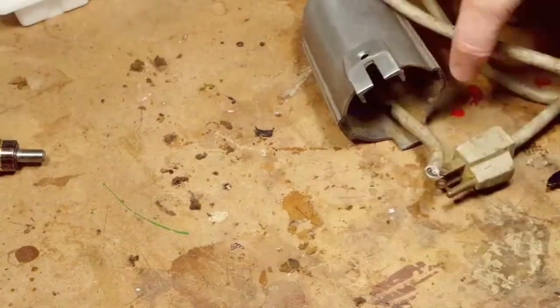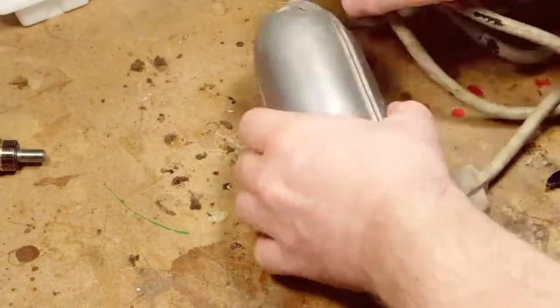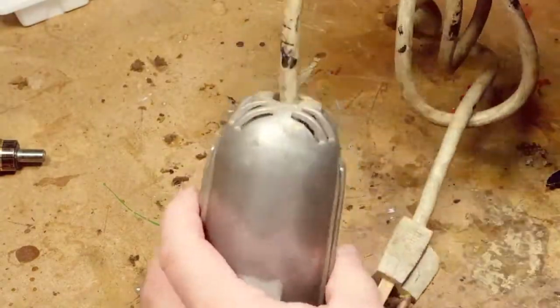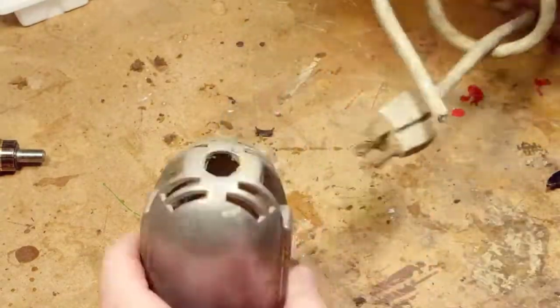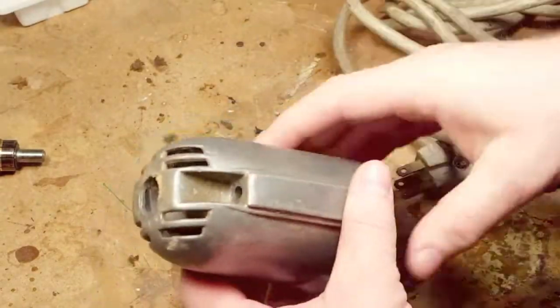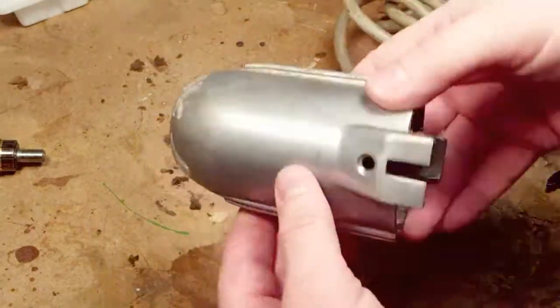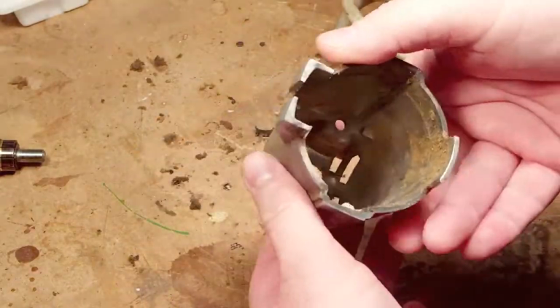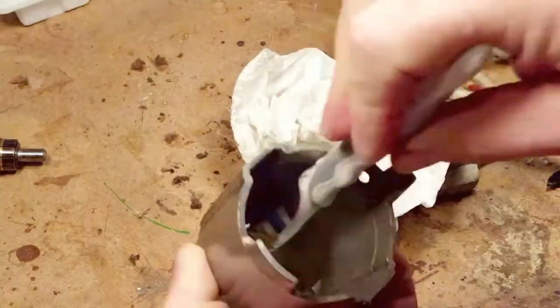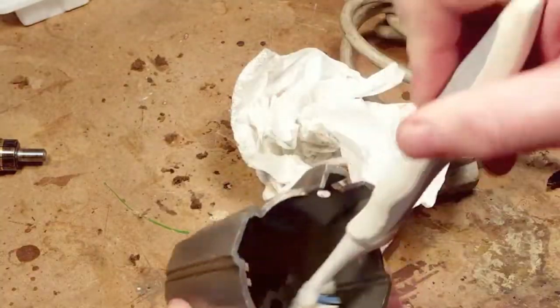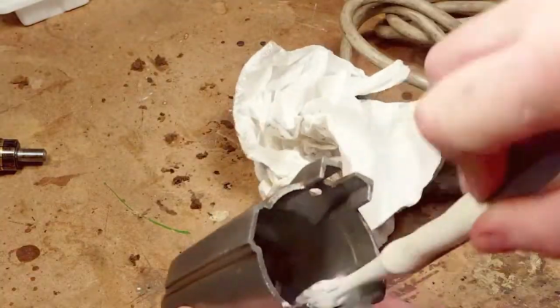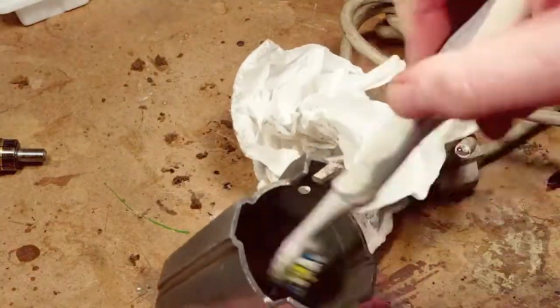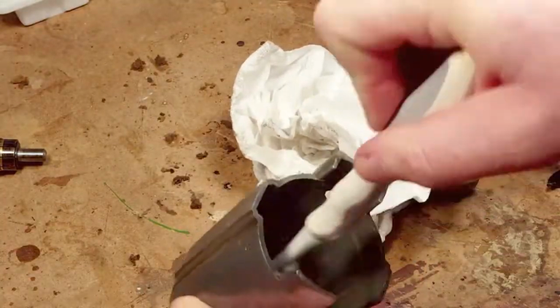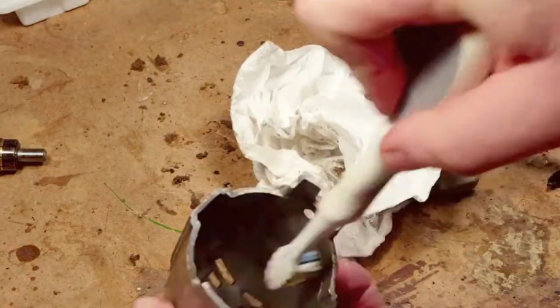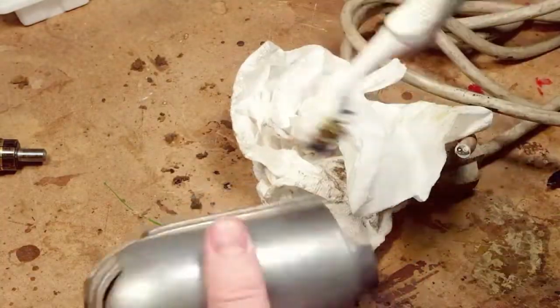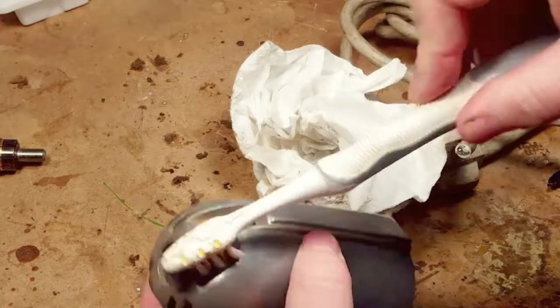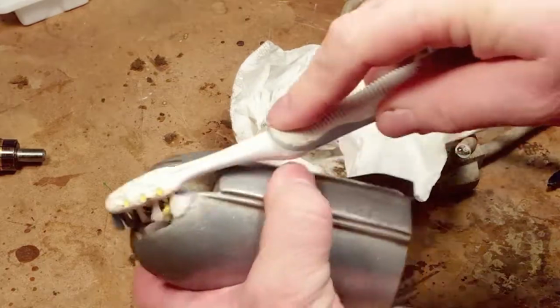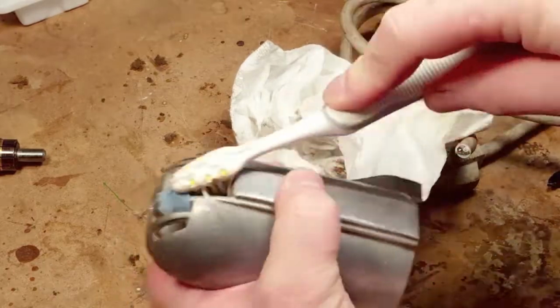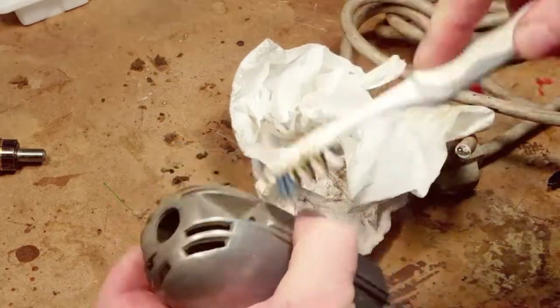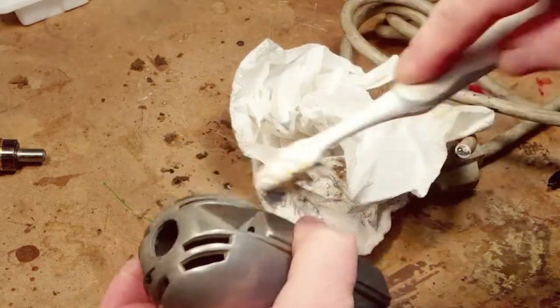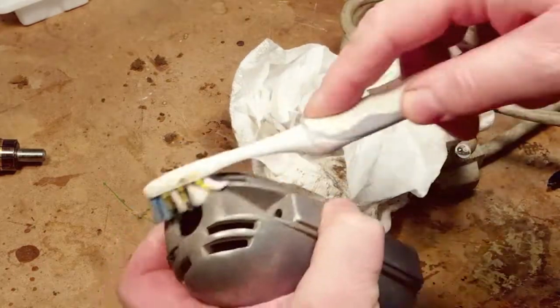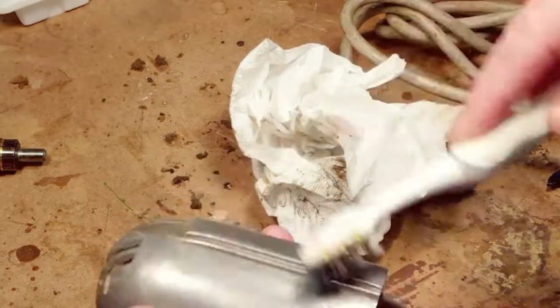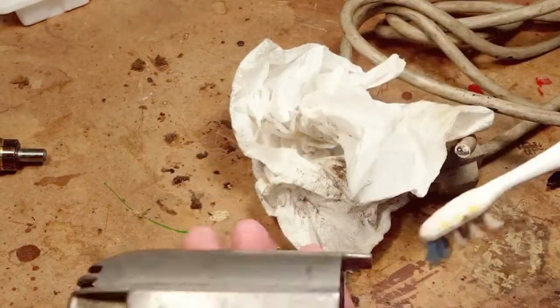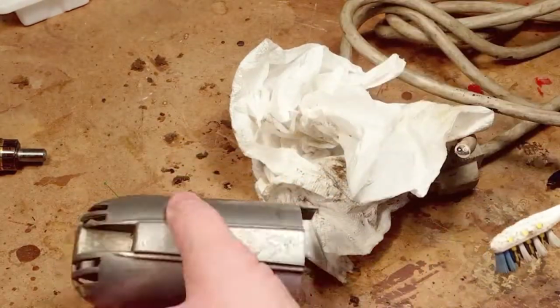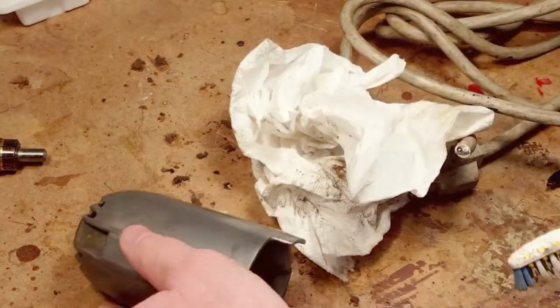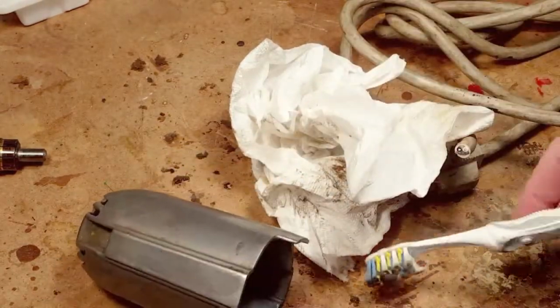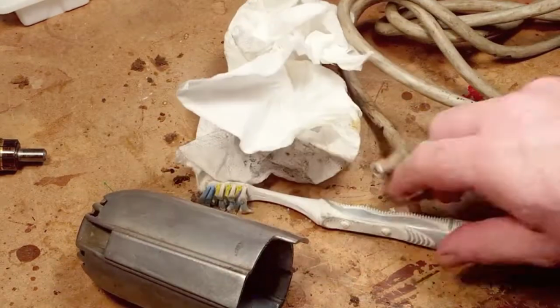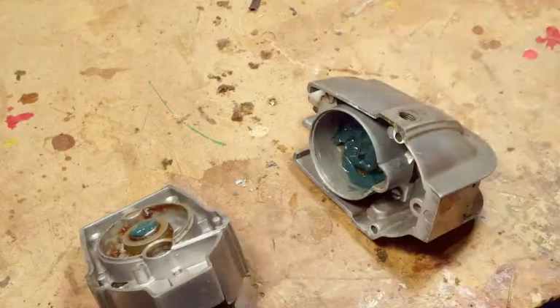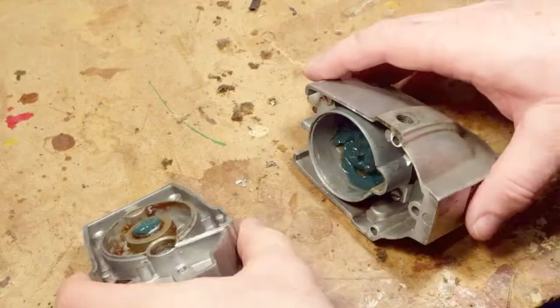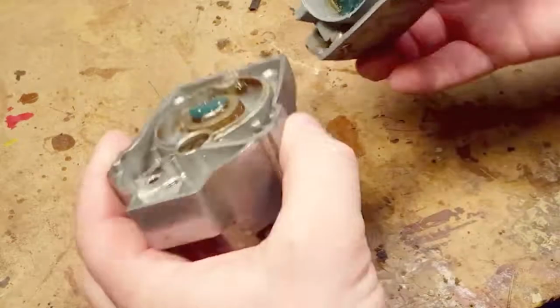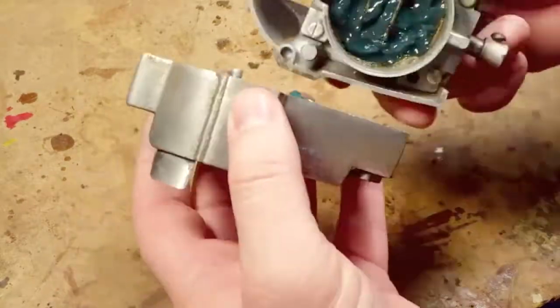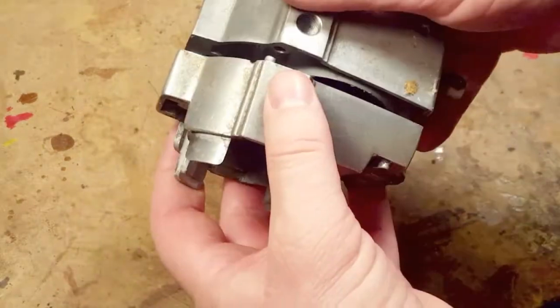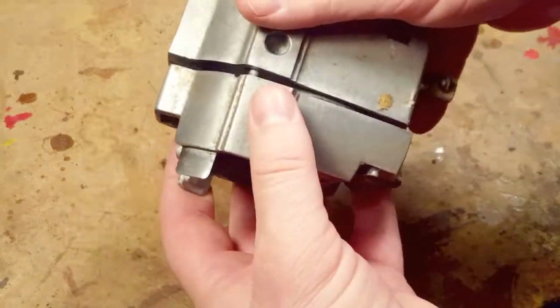I've cut the wire — I'm not going to try and rescue that. I have another cable I'm going to replace it with. It's a used cable but it's in really good shape, so it's still going to be a vintage thing.